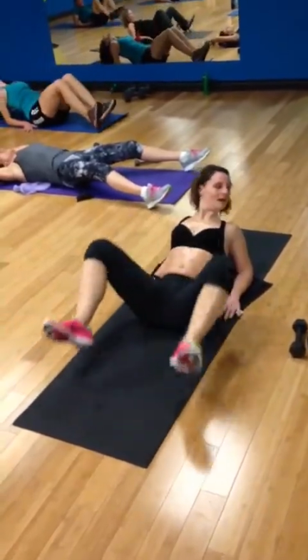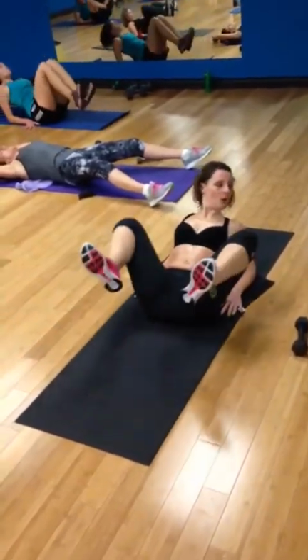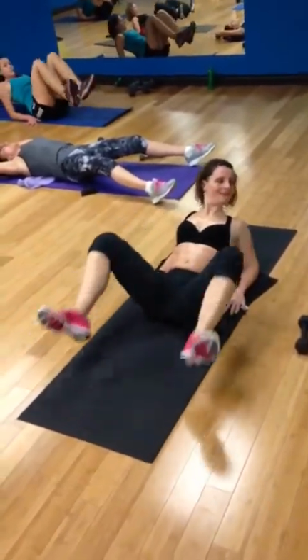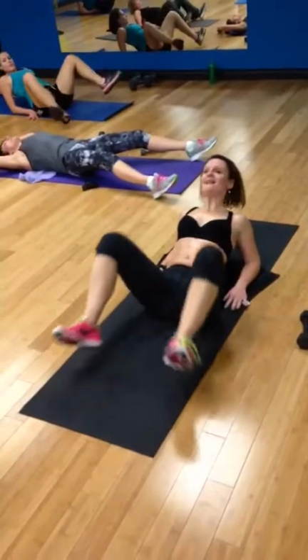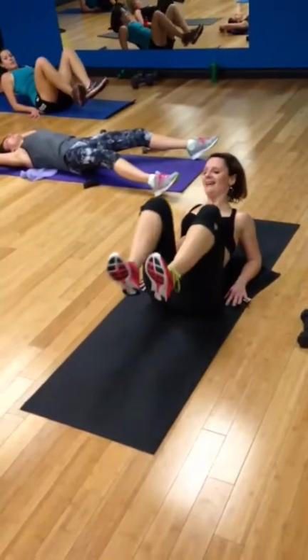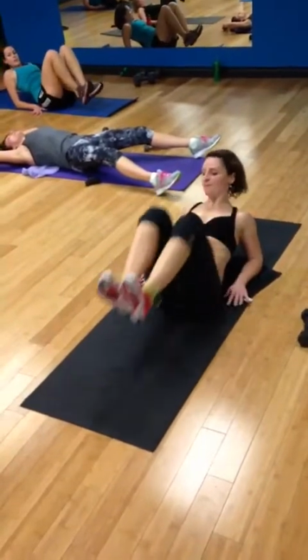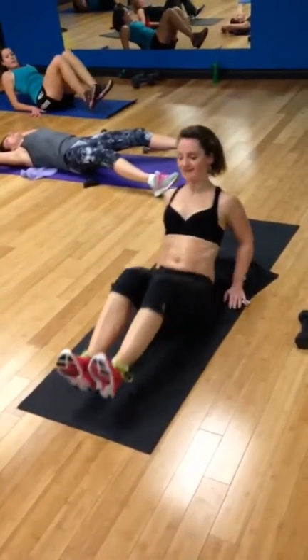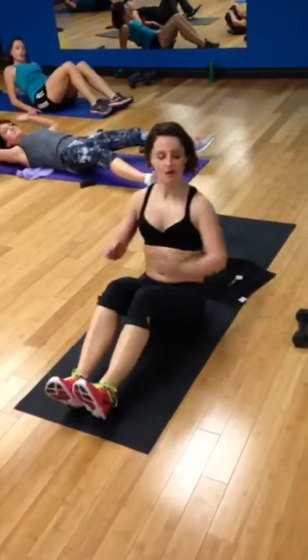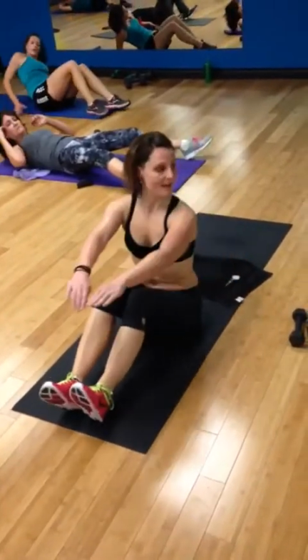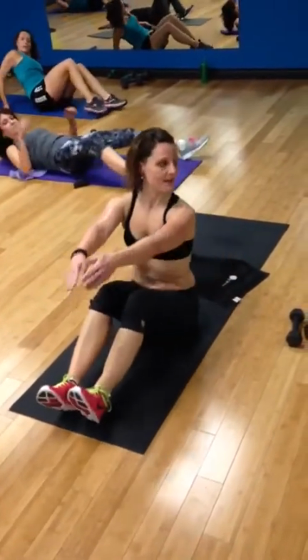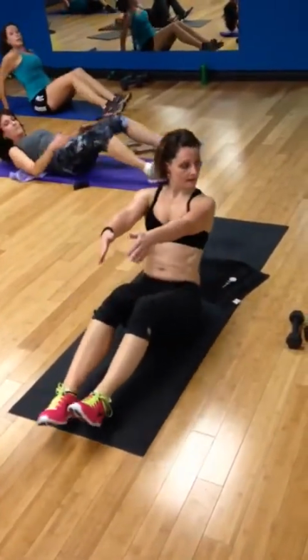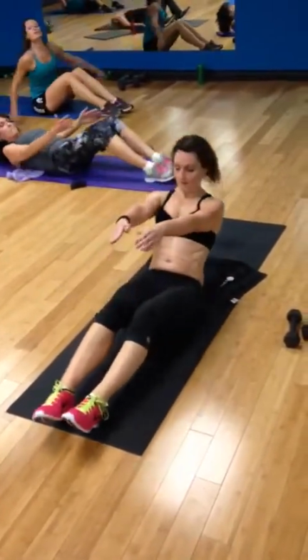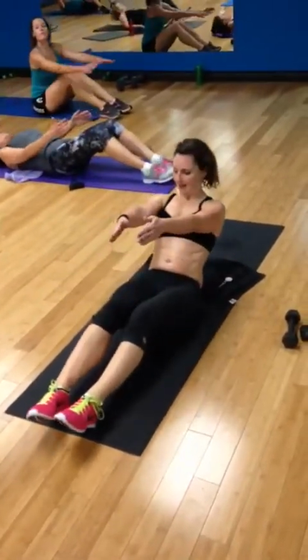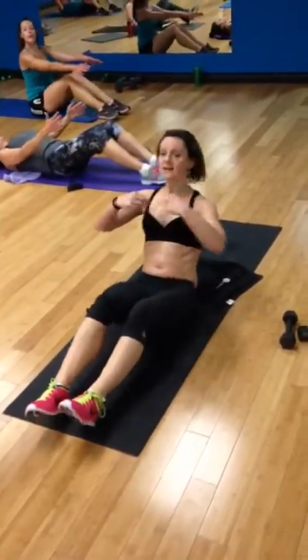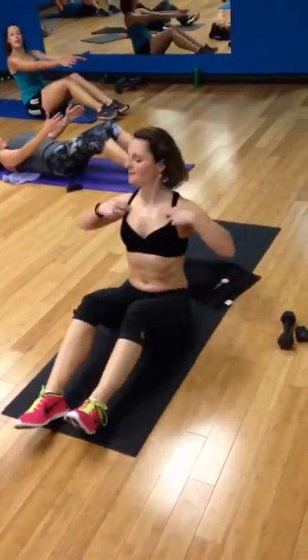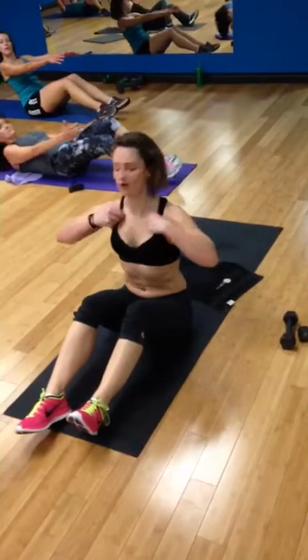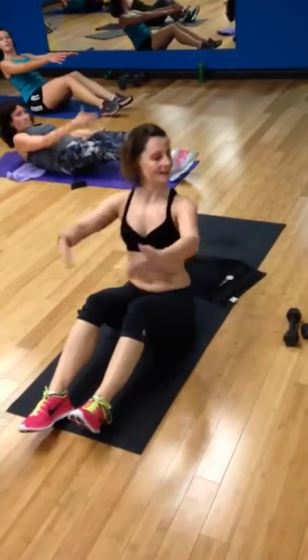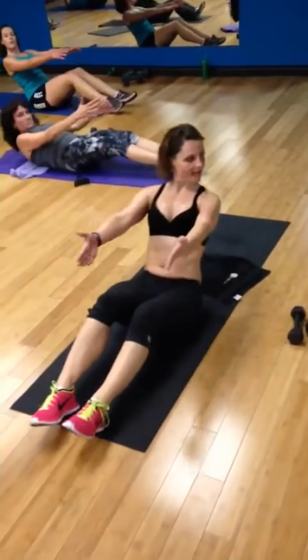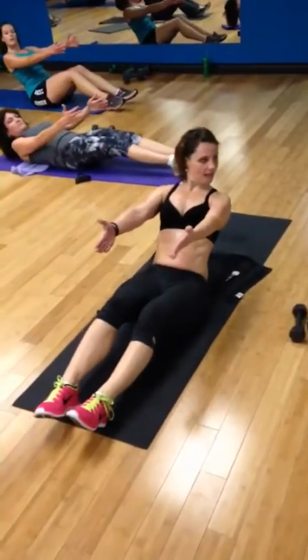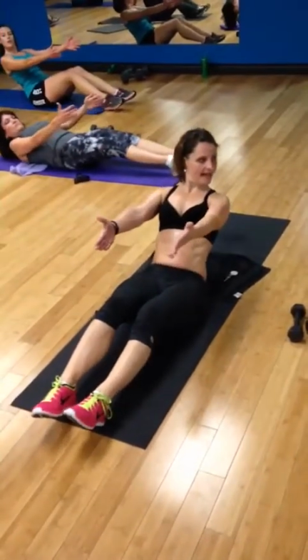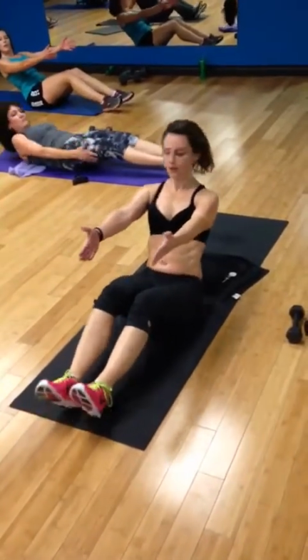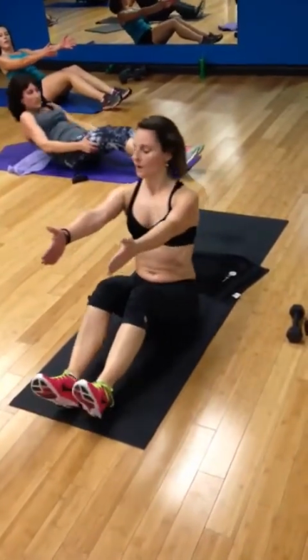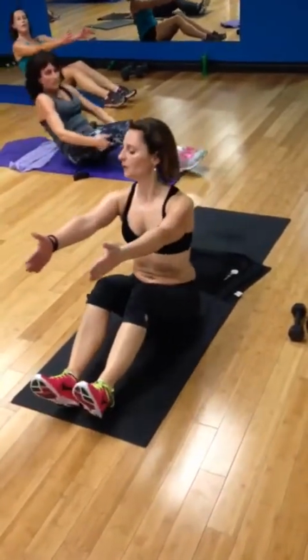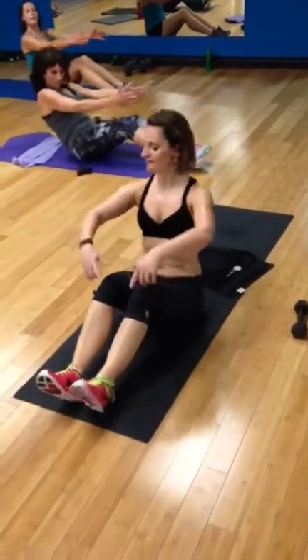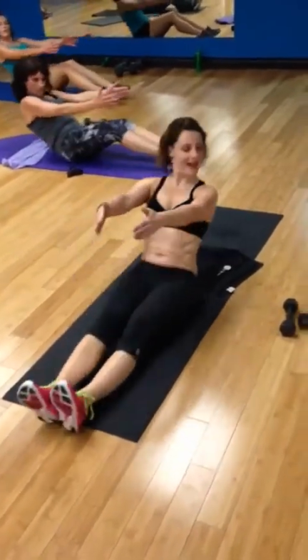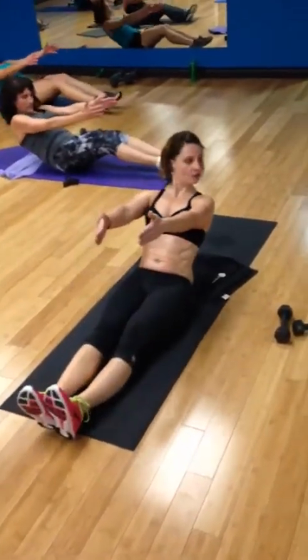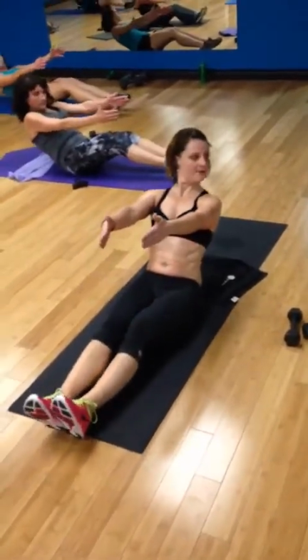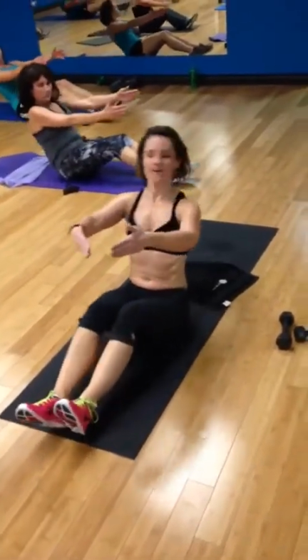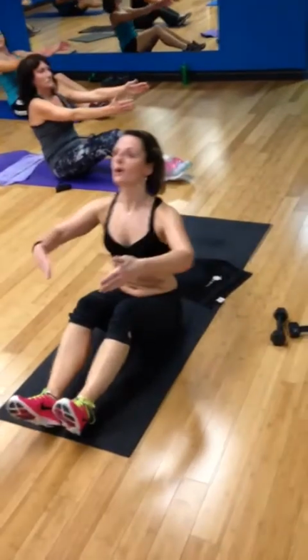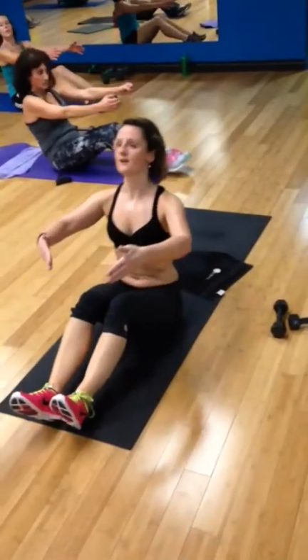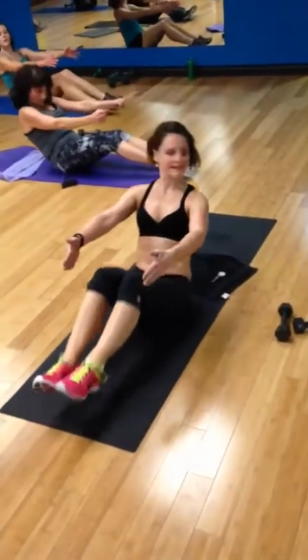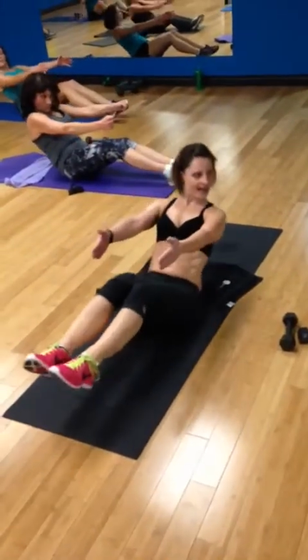Up. Up. Up. Knees down. Up. Back. Keep those shoulders pressing back. Lean in. You can have knees back or straight, whatever you prefer. Up. Or you can even take it up.